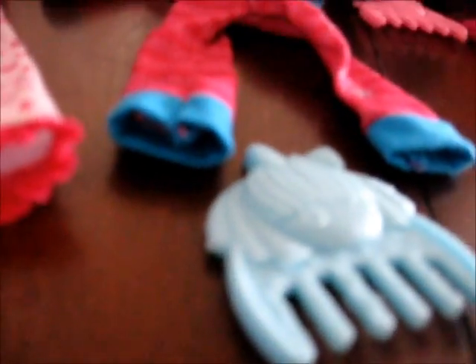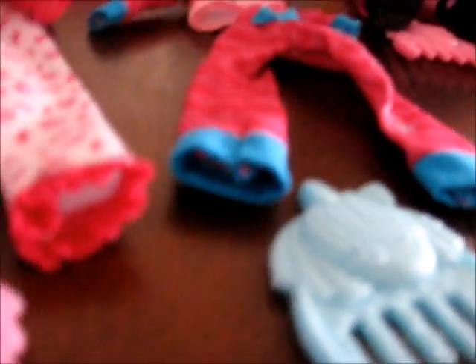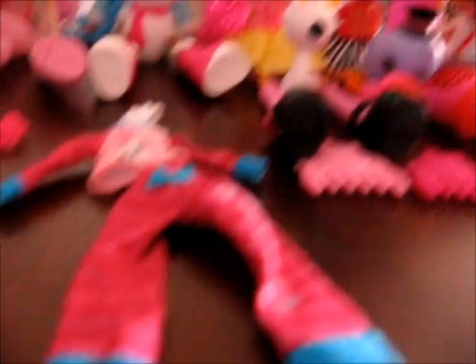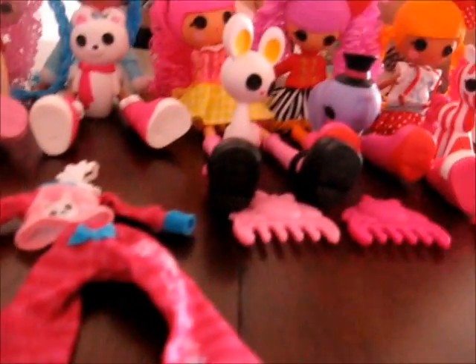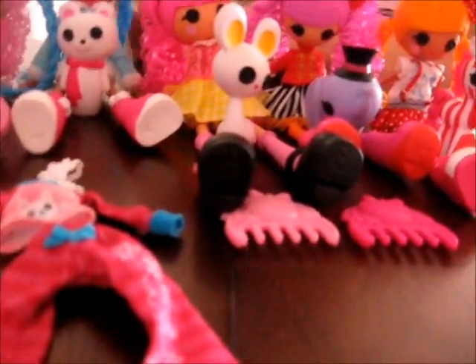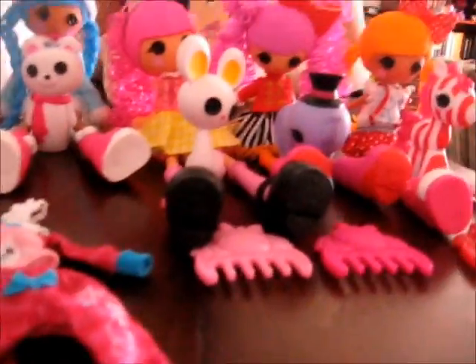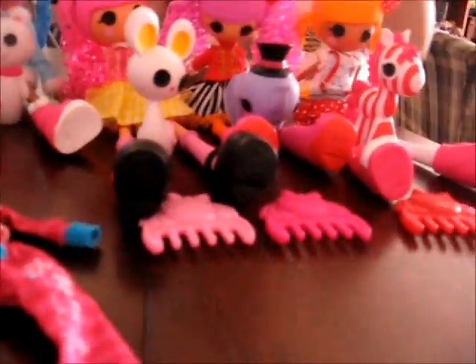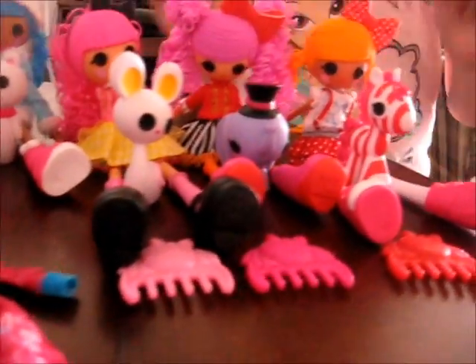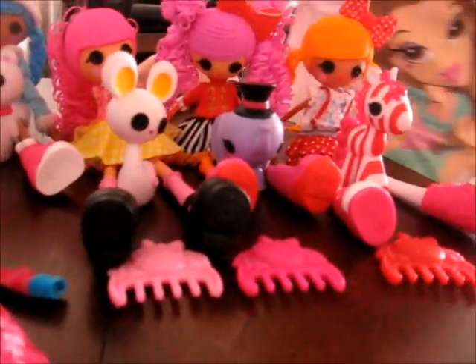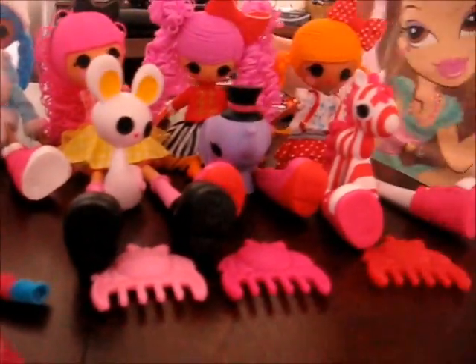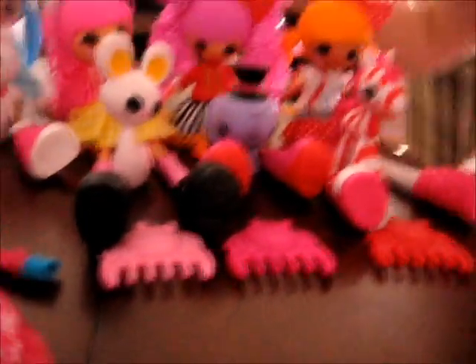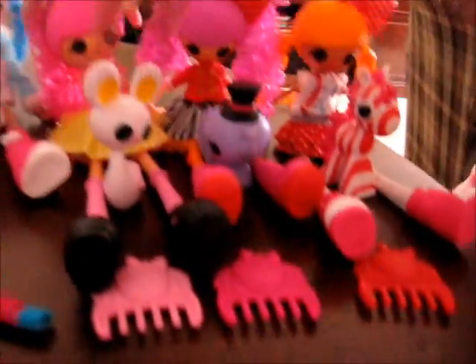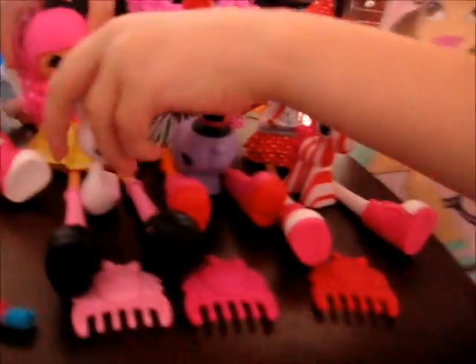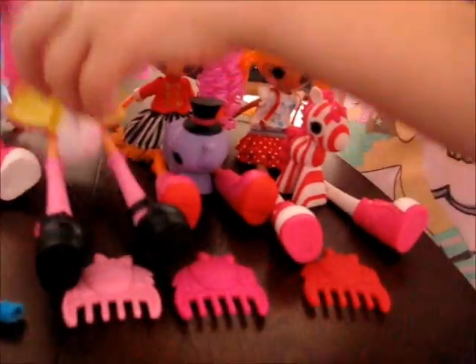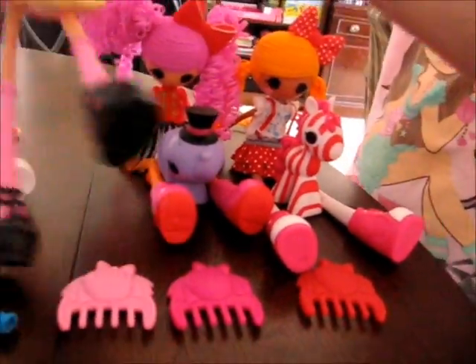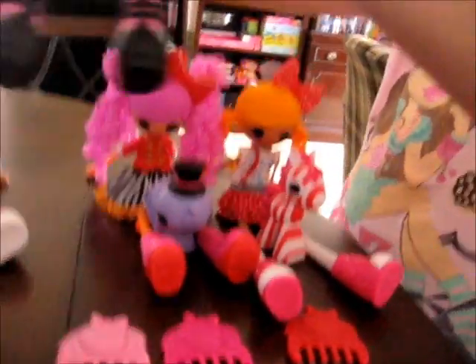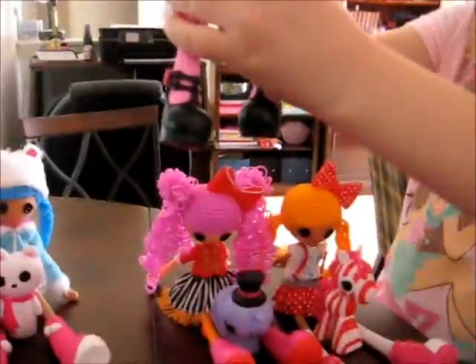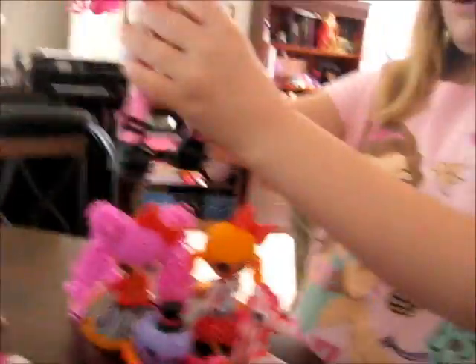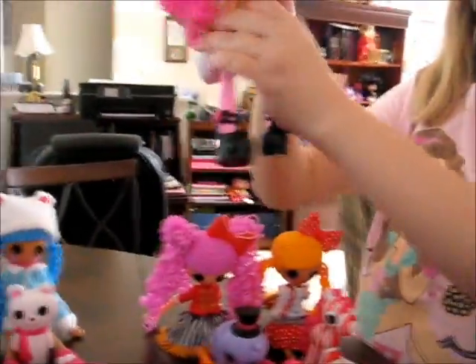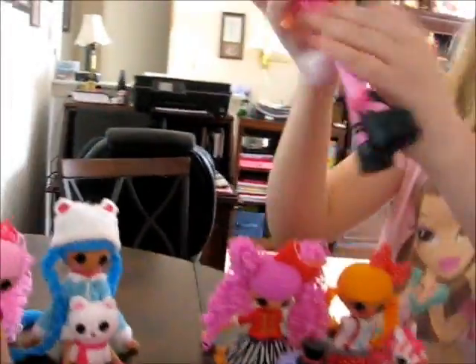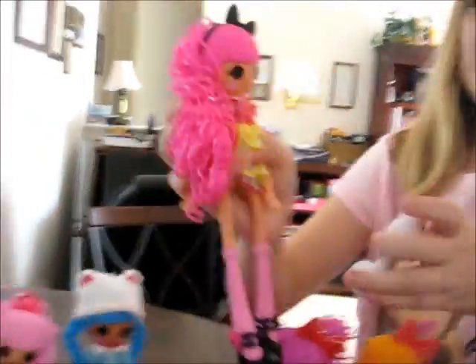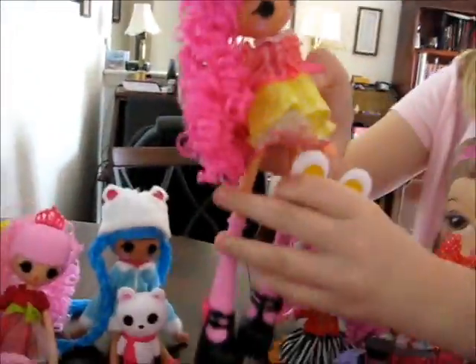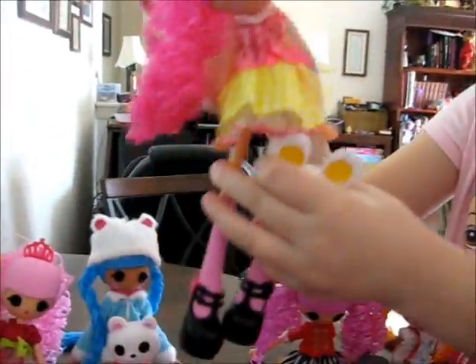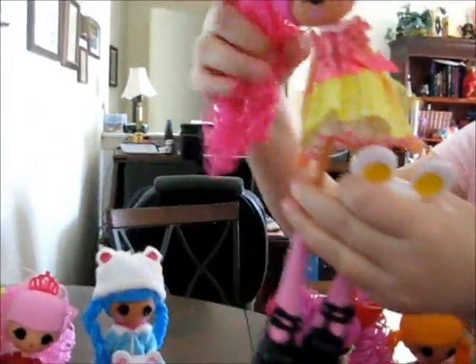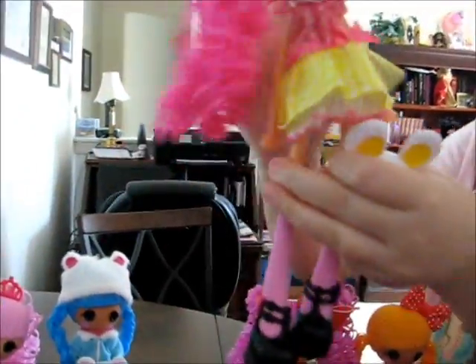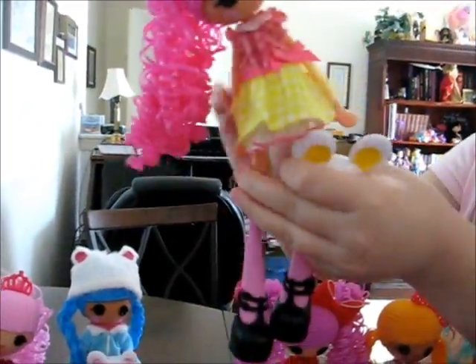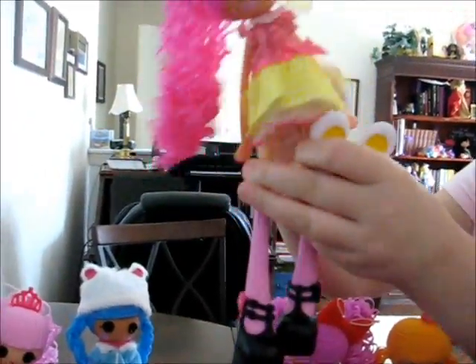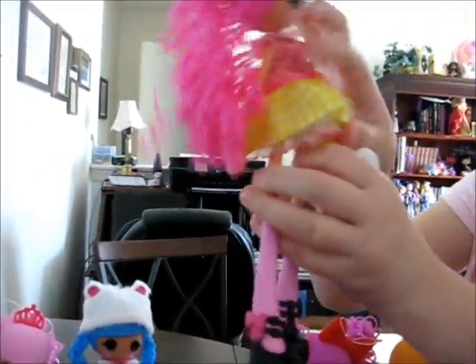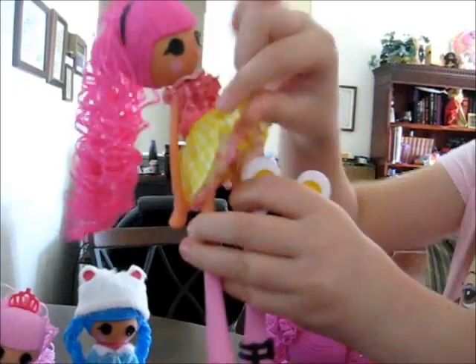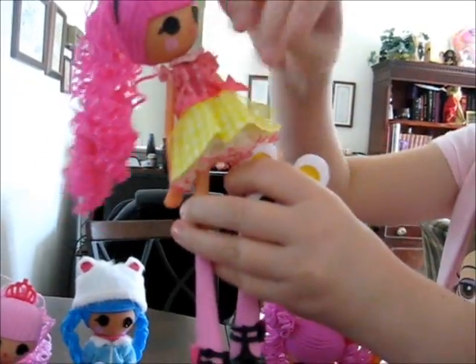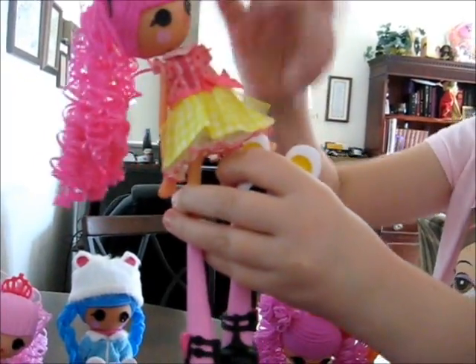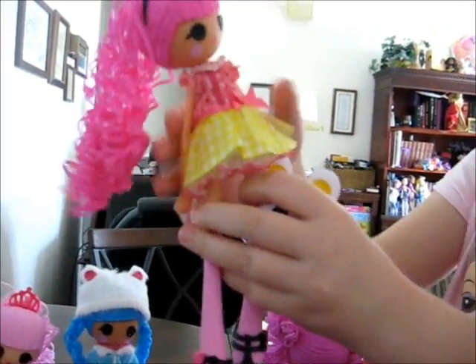That's the end of the Deluxe Dolls and we're moving on to the Basic Dolls — three basics. Here's Crumb. She has her little pattern we're used to and her frilly top.